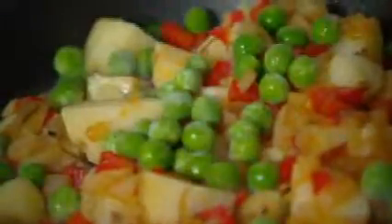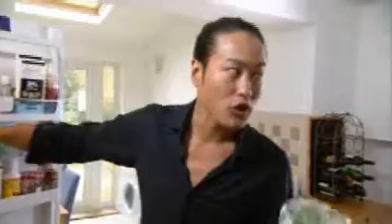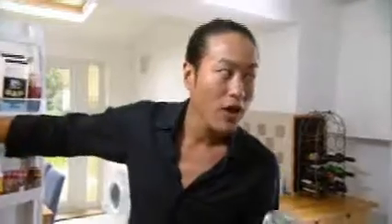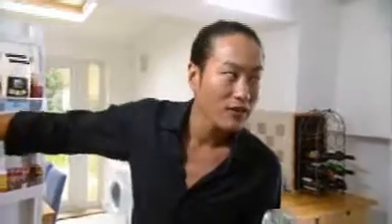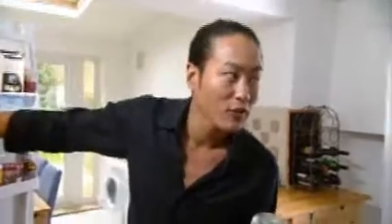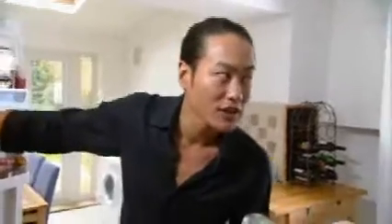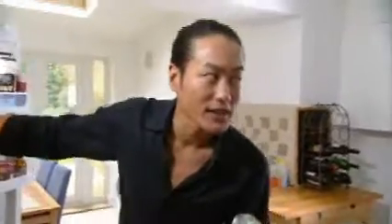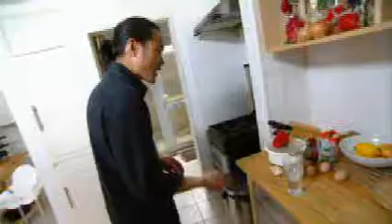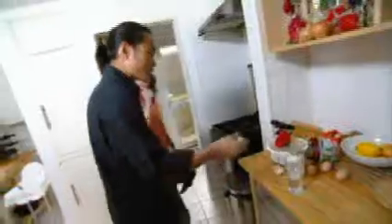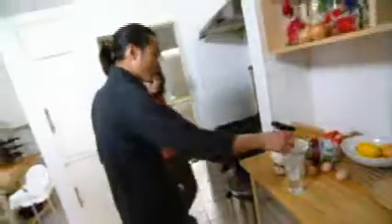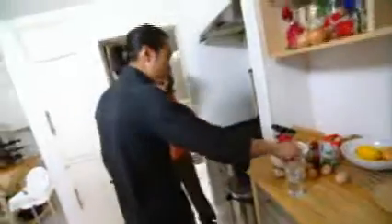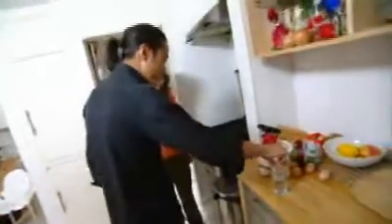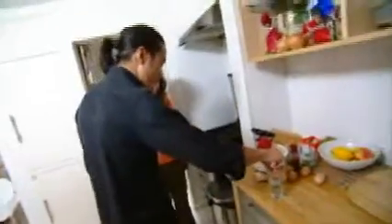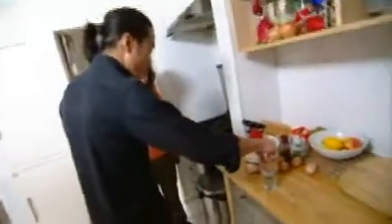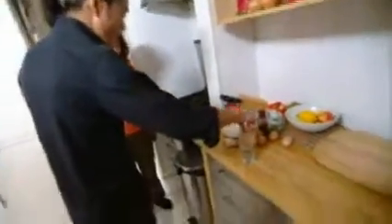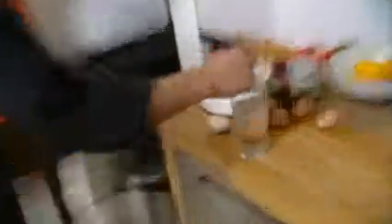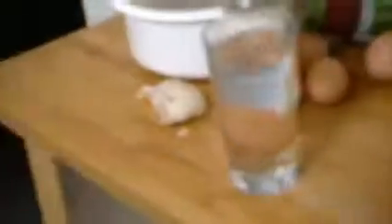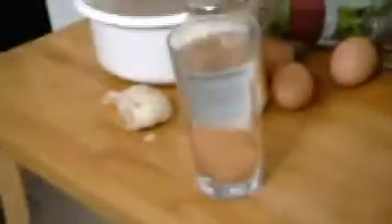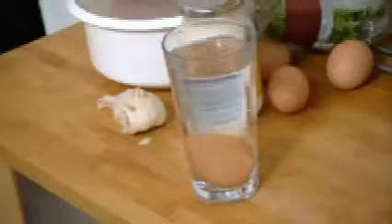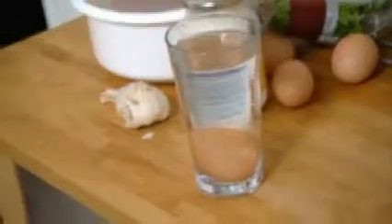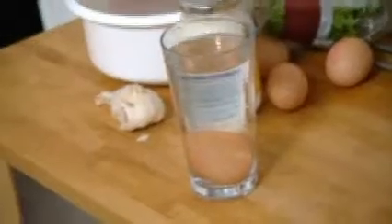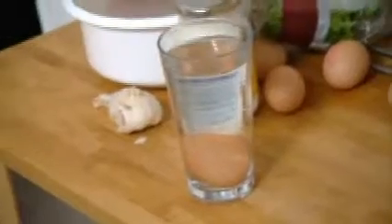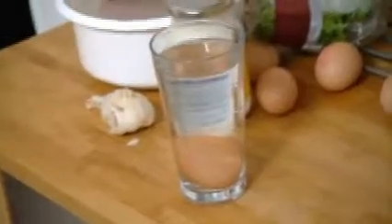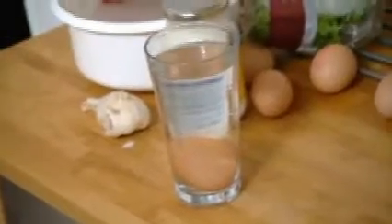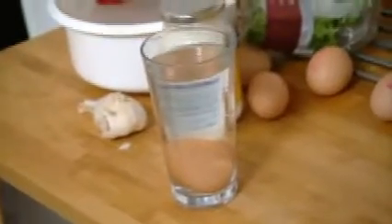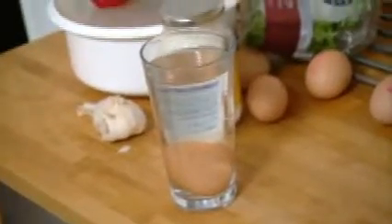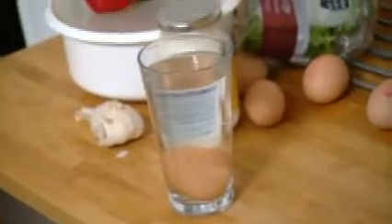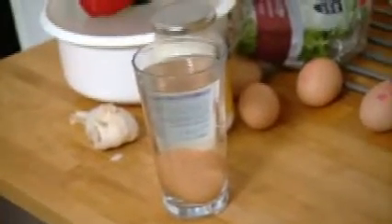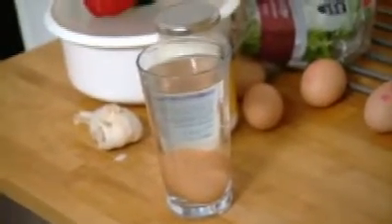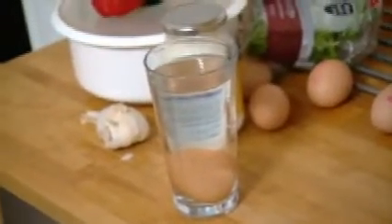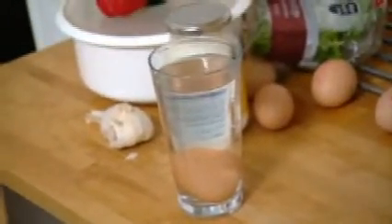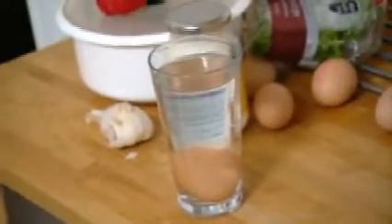Do you know how to tell fresh eggs? Use a glass of water. If it sinks to the bottom, it's fresh. And if it floats to the top, it's not.